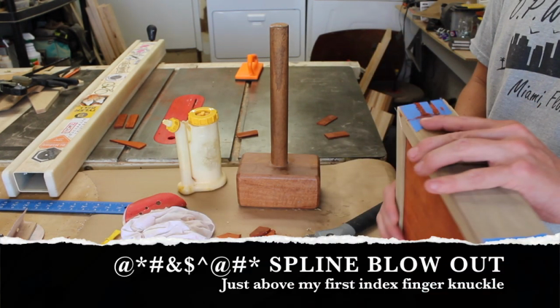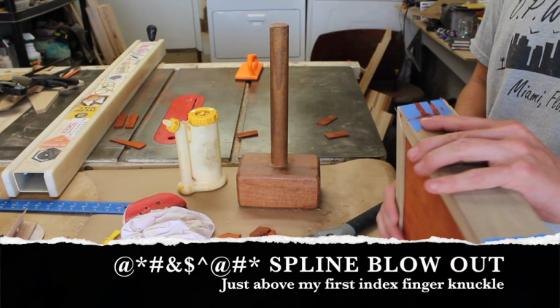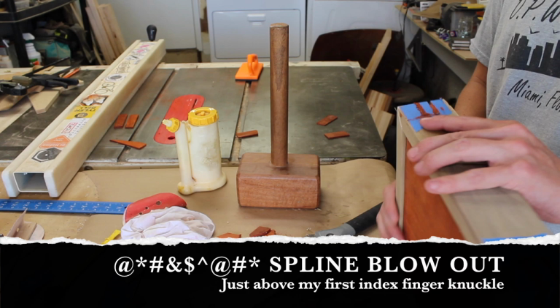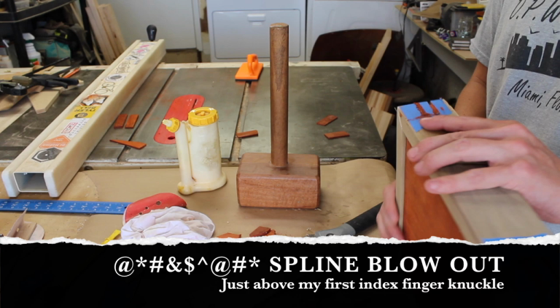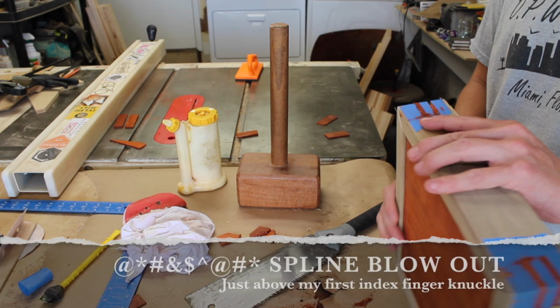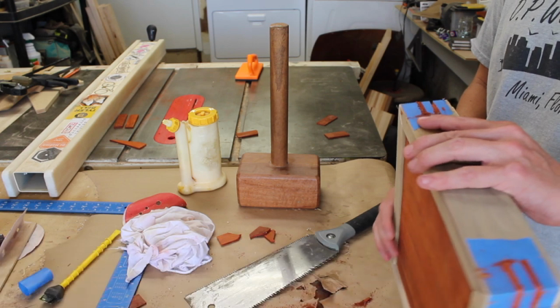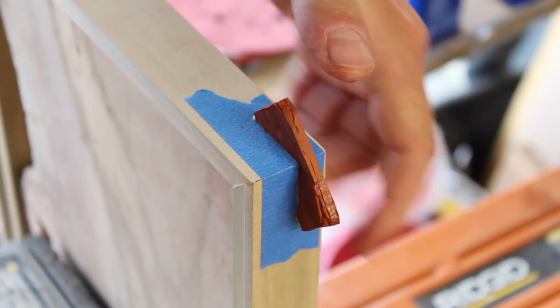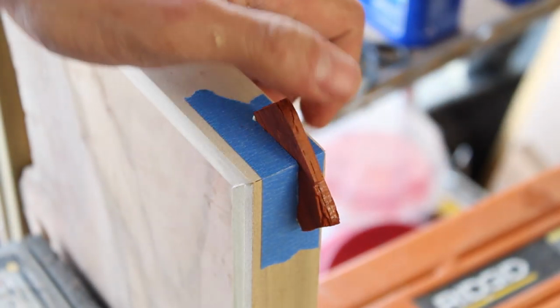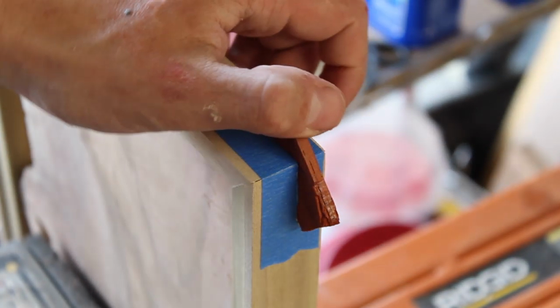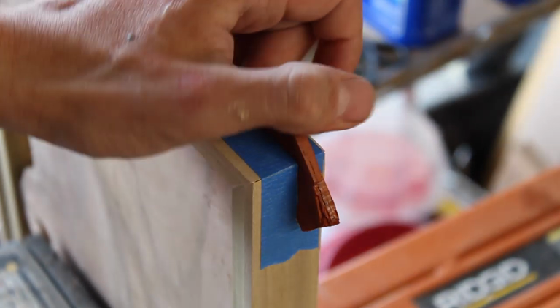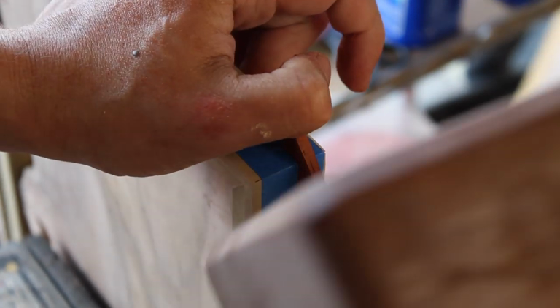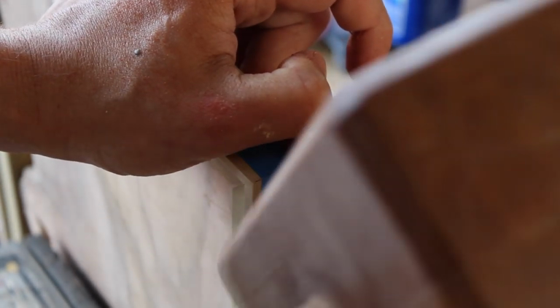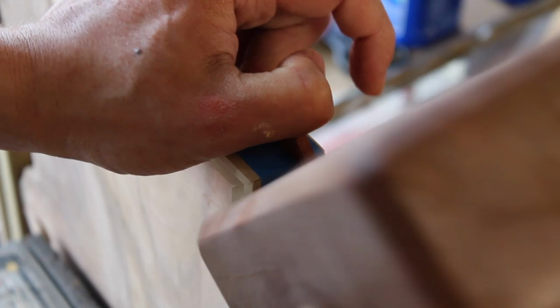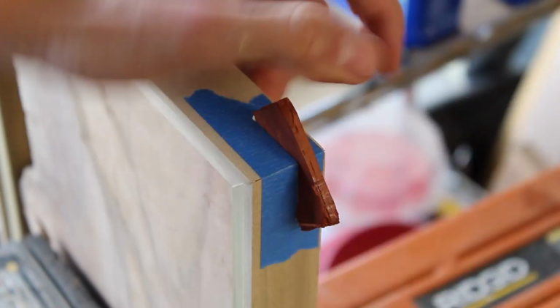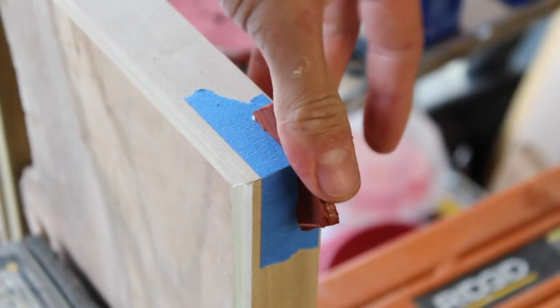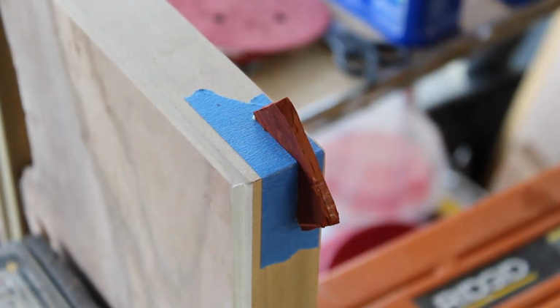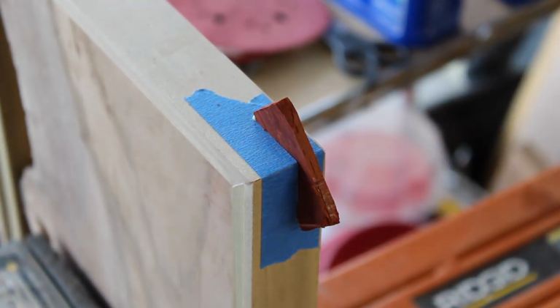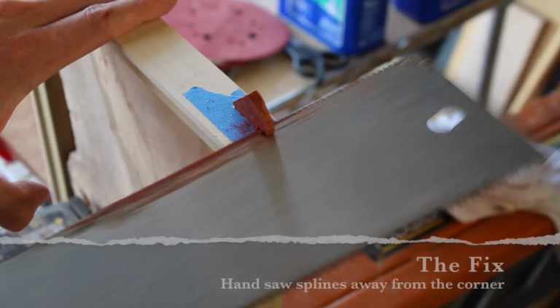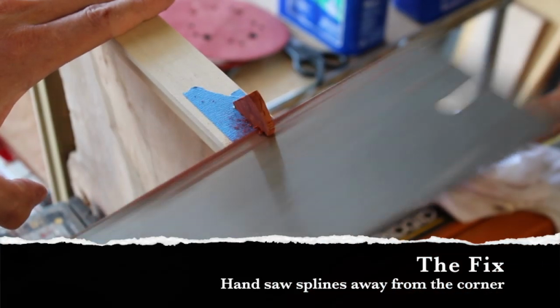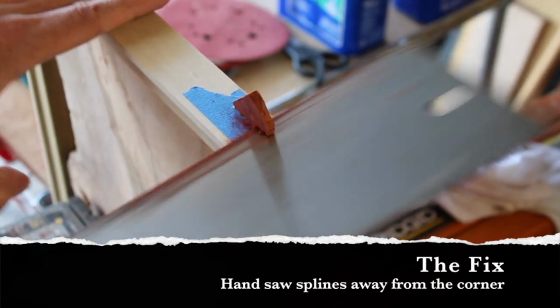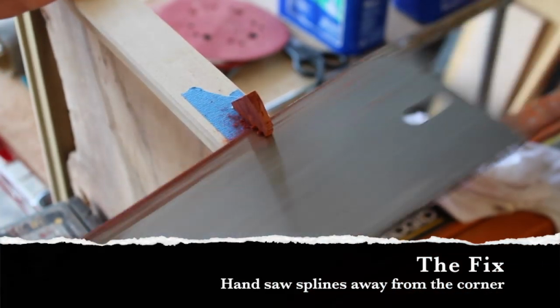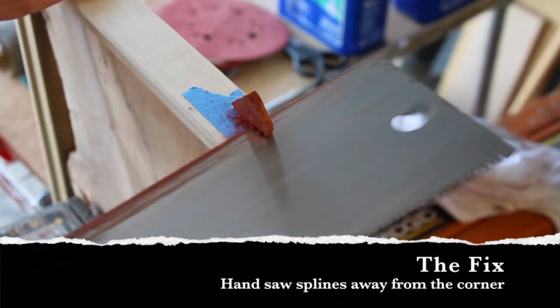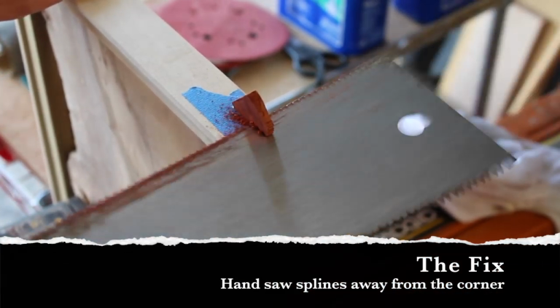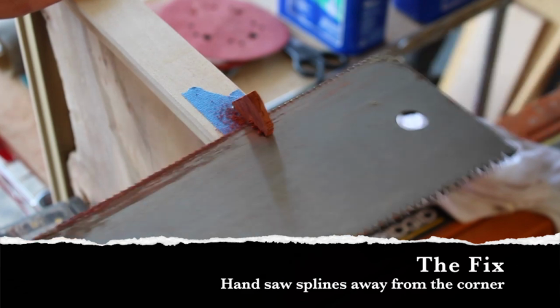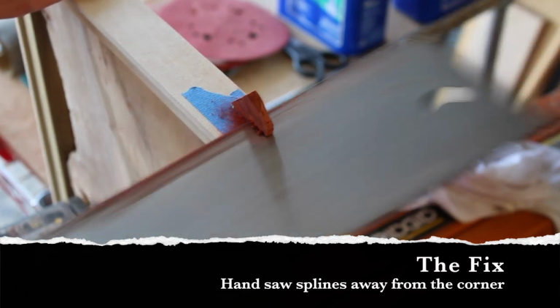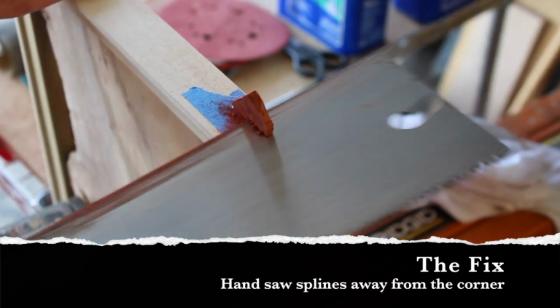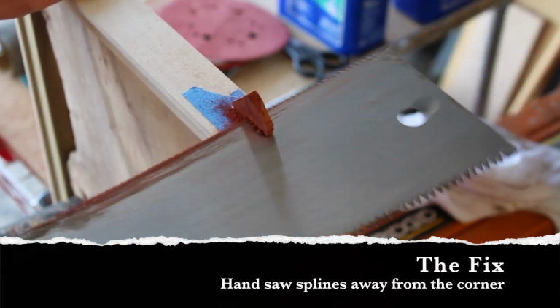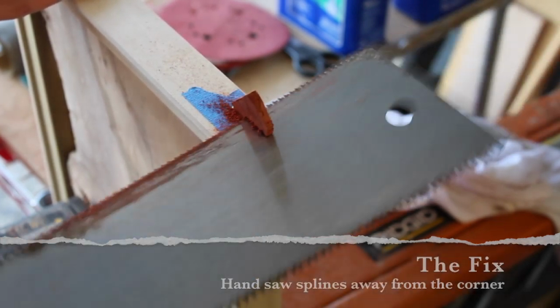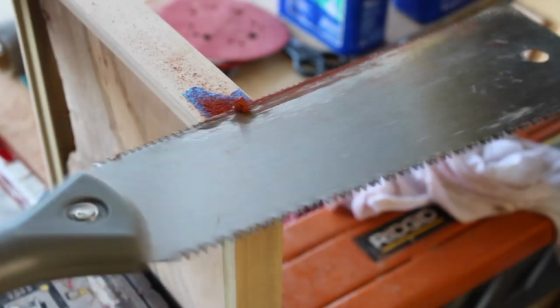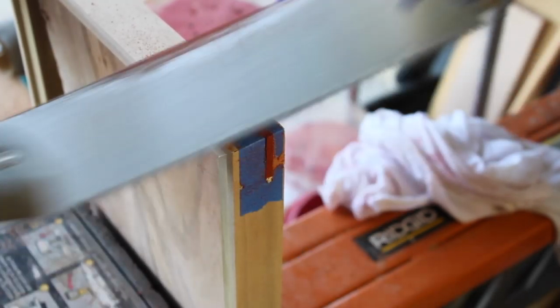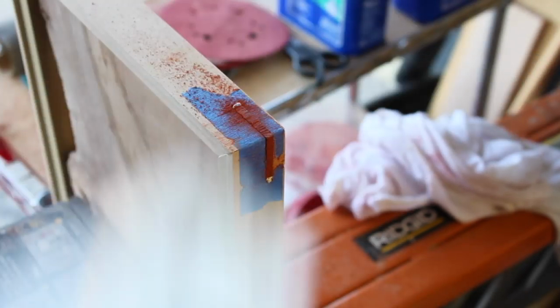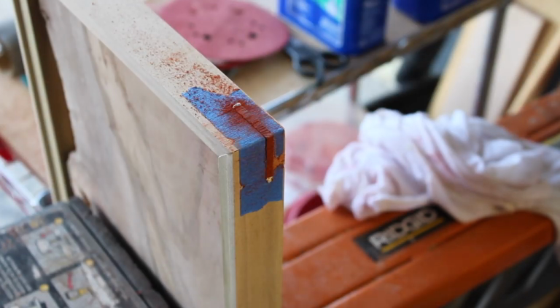I lost the blowout piece so it couldn't be fixed like a chip with some glue and tape, or even some CA glue with activator. After a little sage advice I tried cutting in the other direction on the lid and voila — it worked just fine with no blowout.